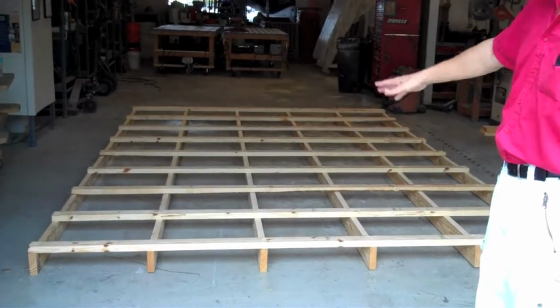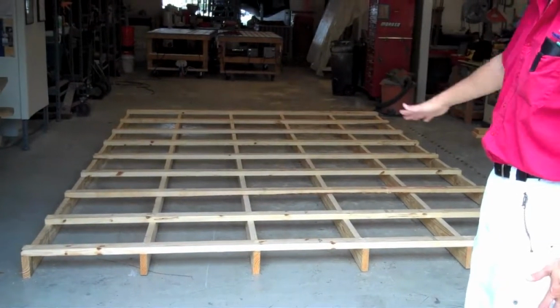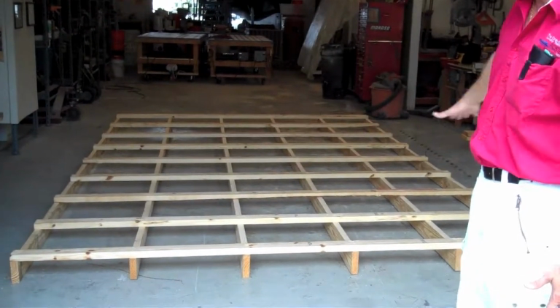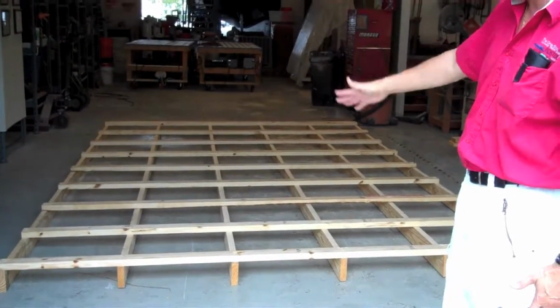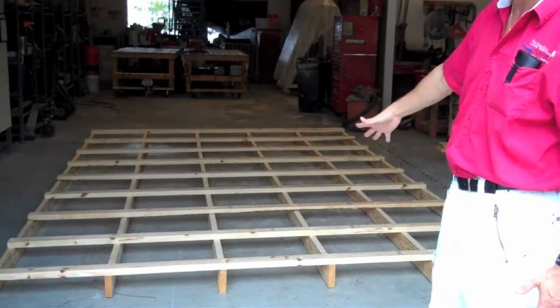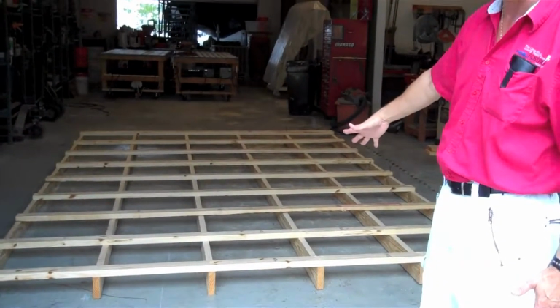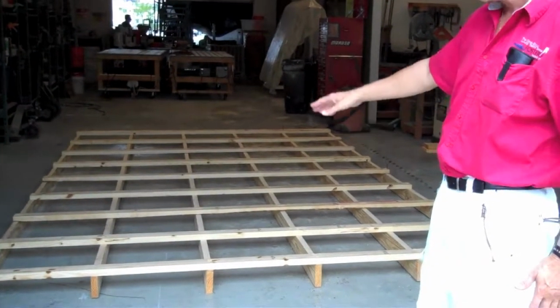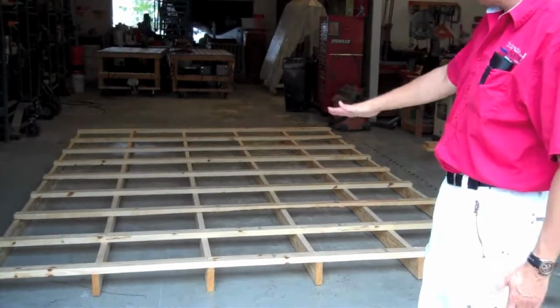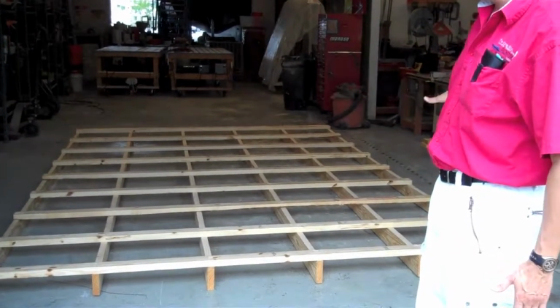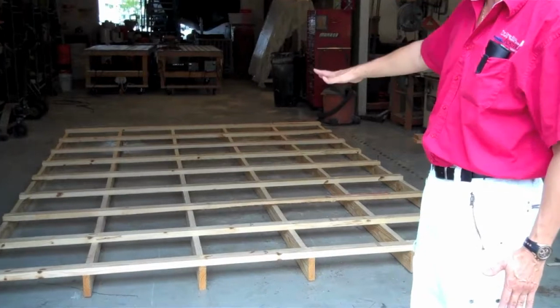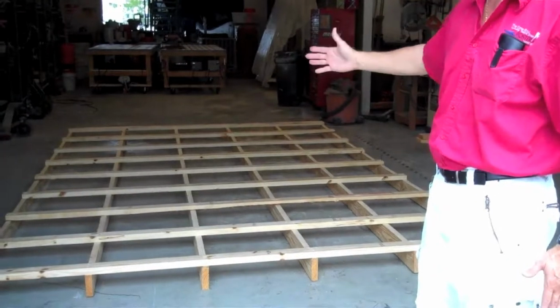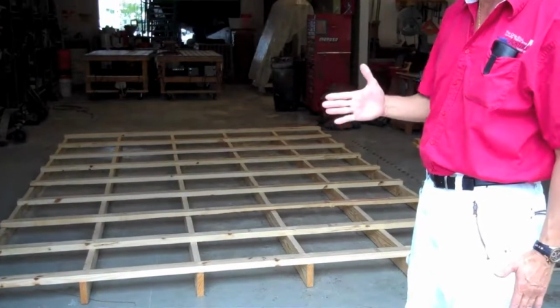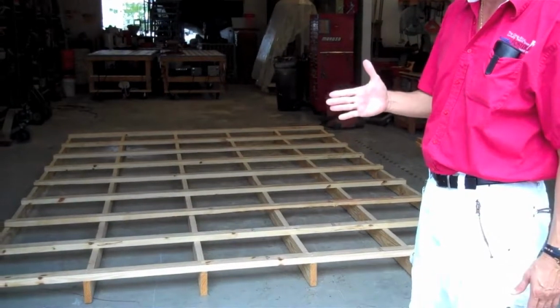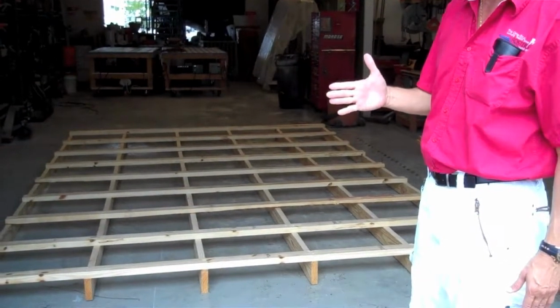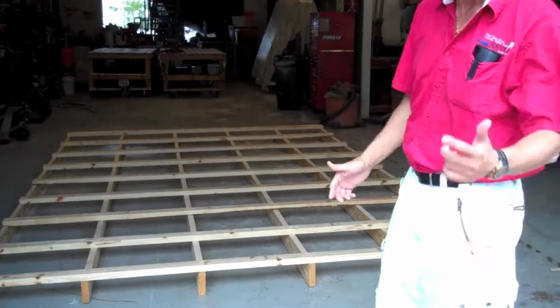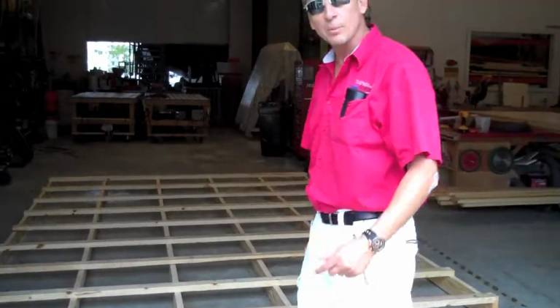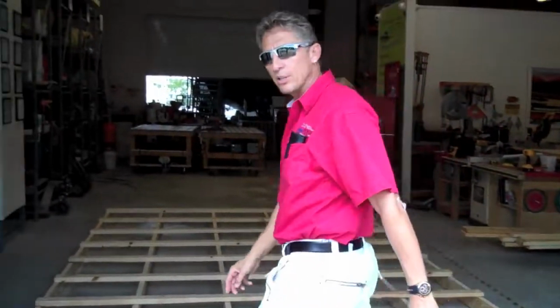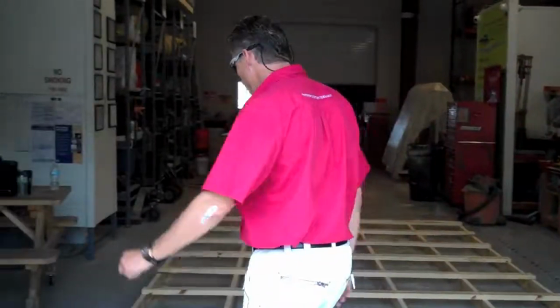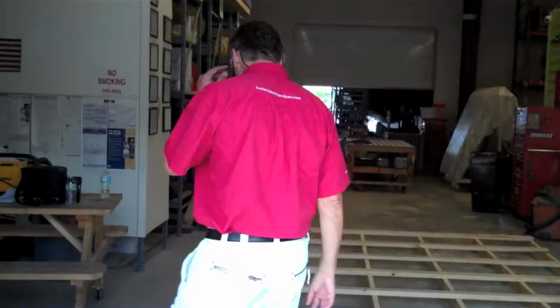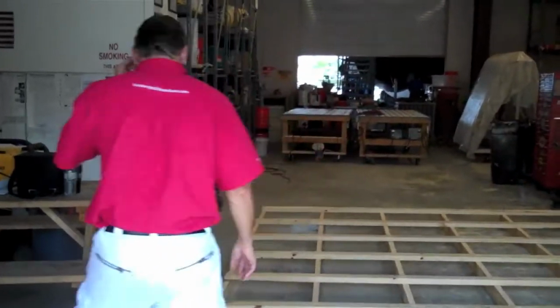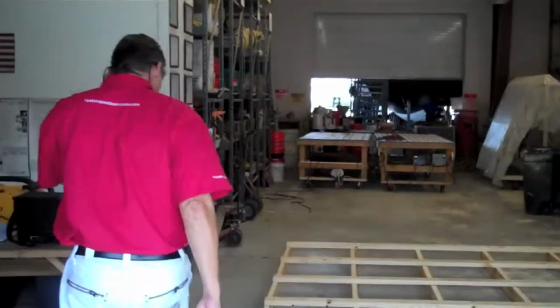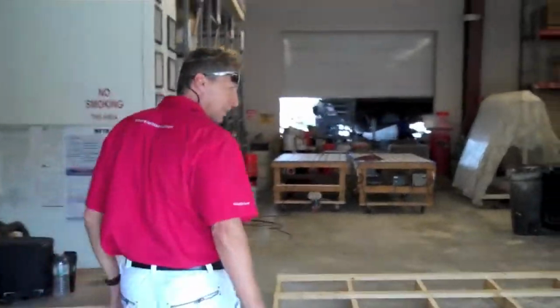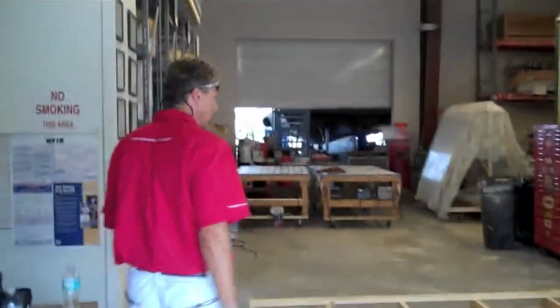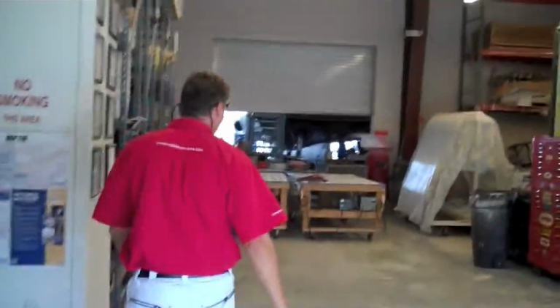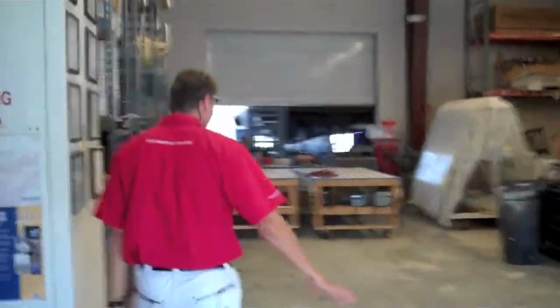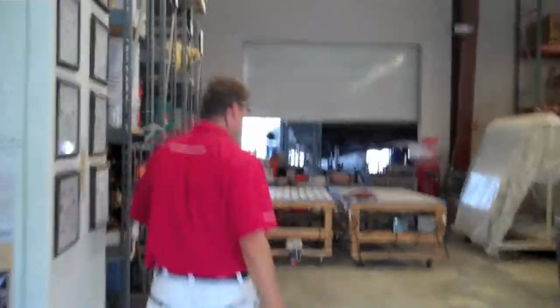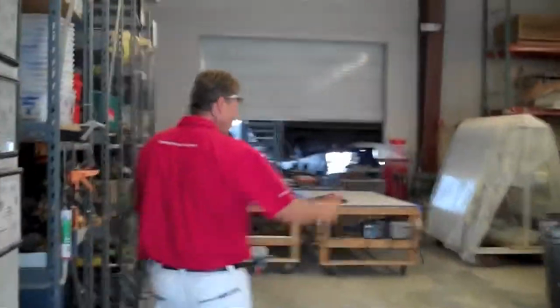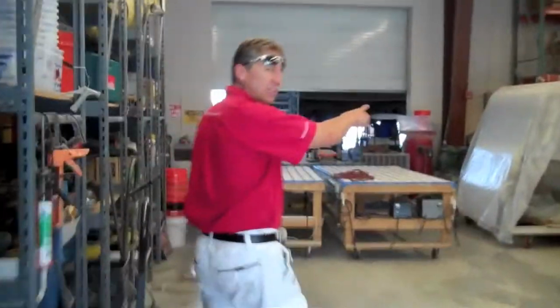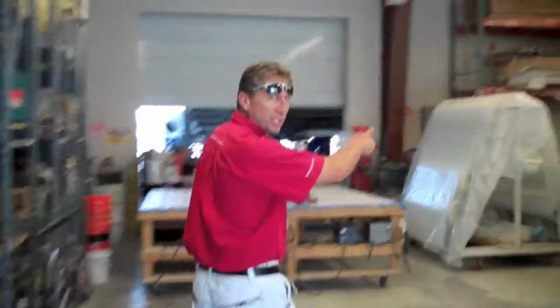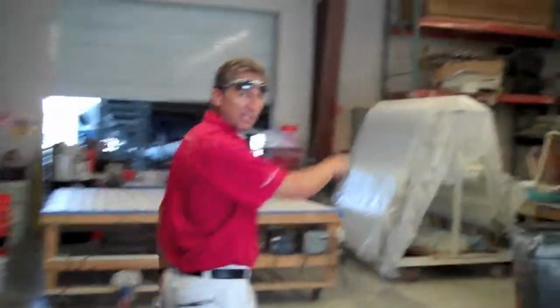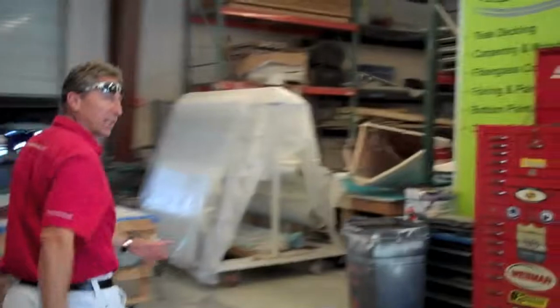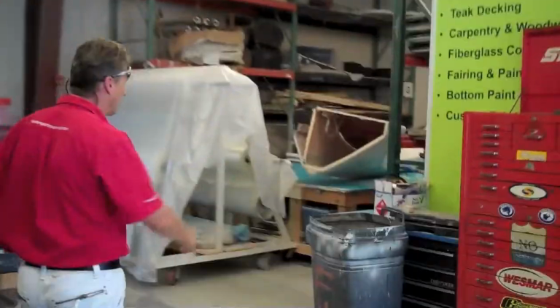This is actually a jig — just a frame right now — and we'll be making the mold for the whole deck for the extension of the bridge deck. If you follow me over here into our shop, be careful. Here's the bridge deck piece that we cut off.